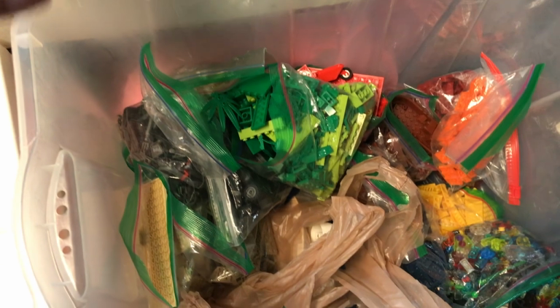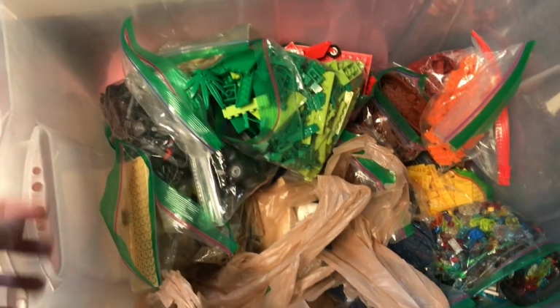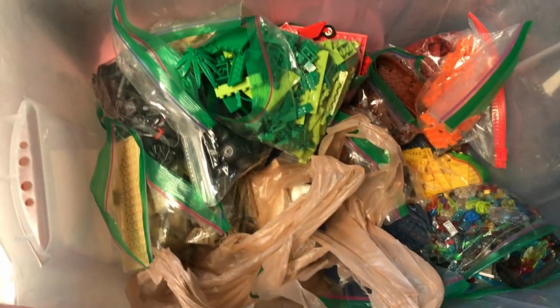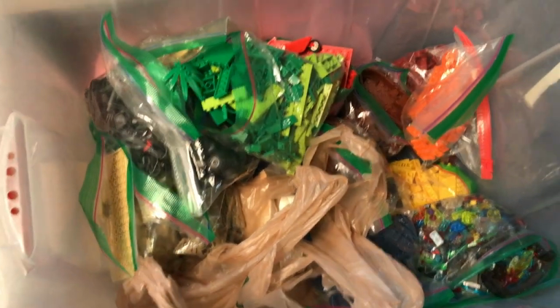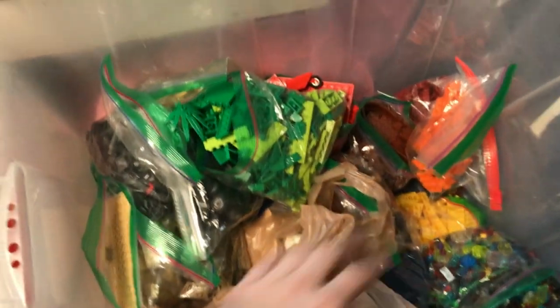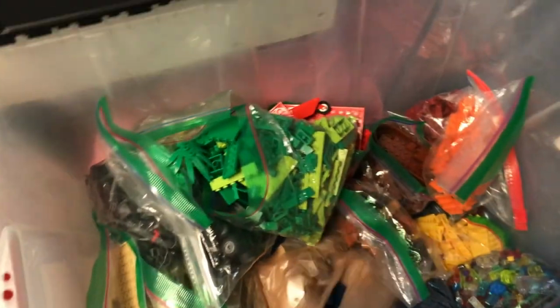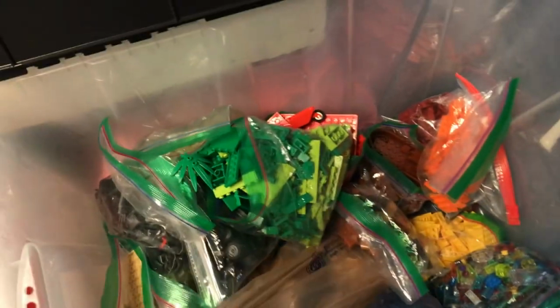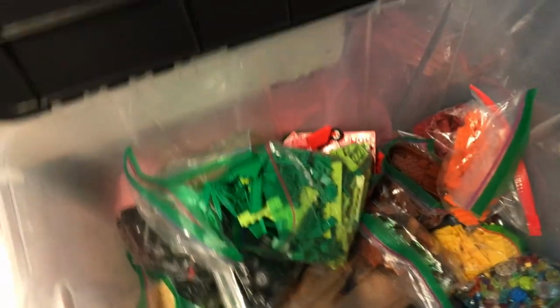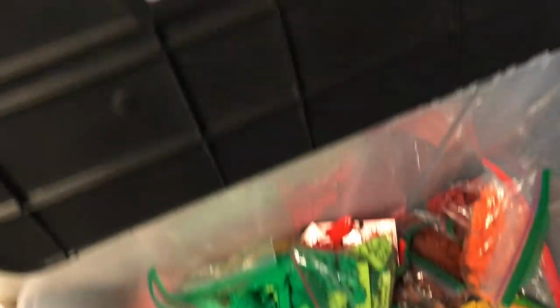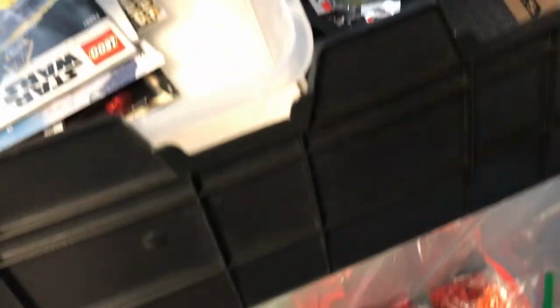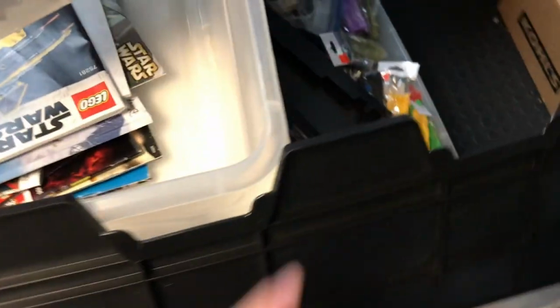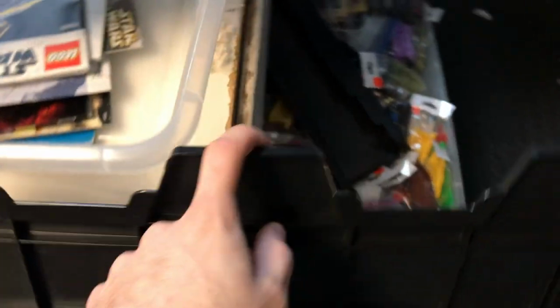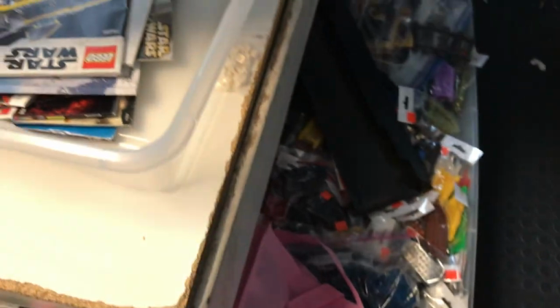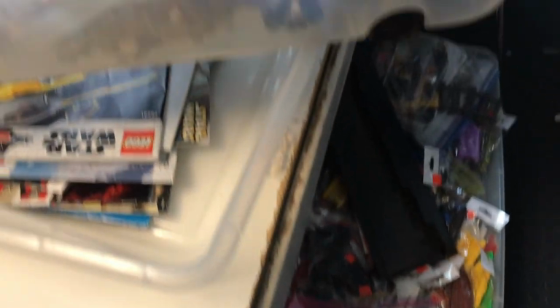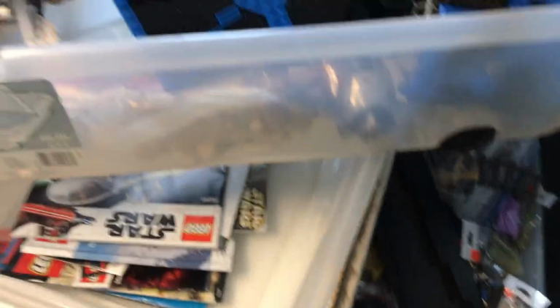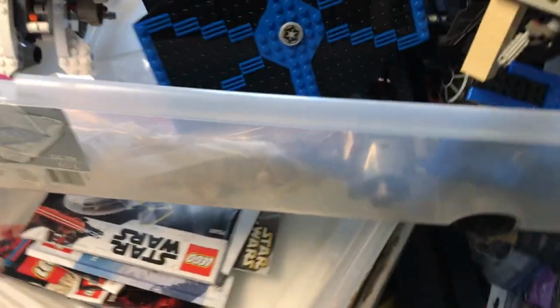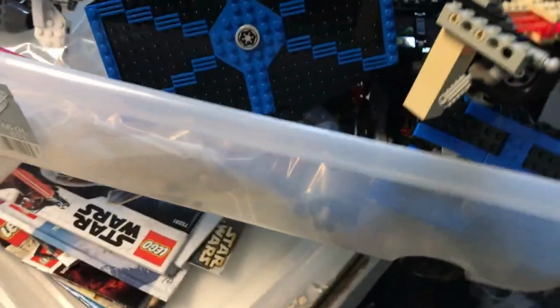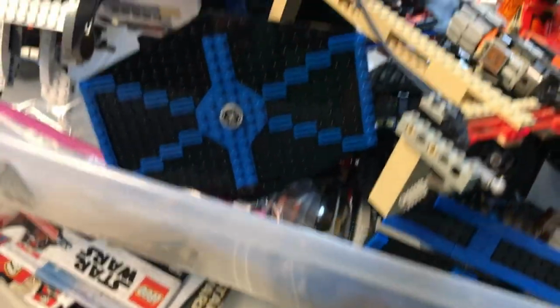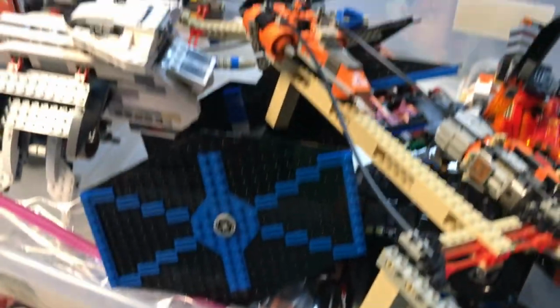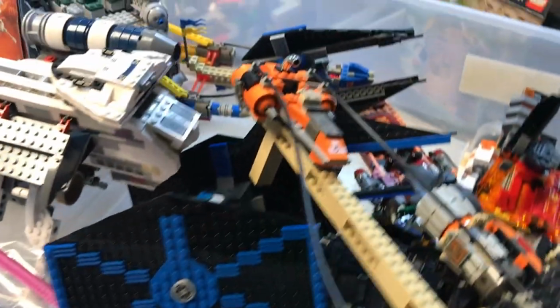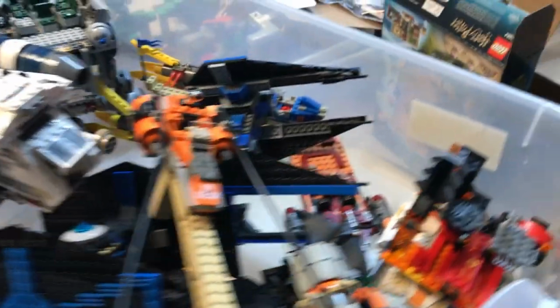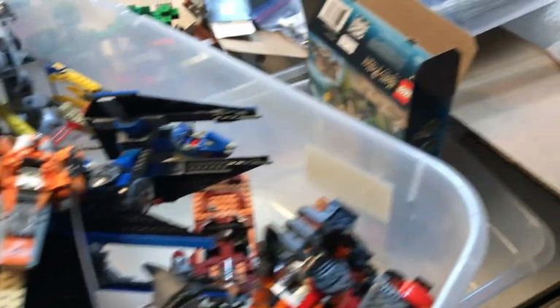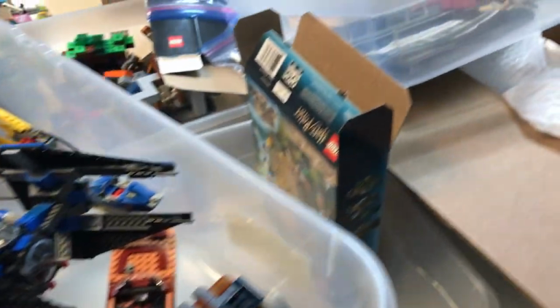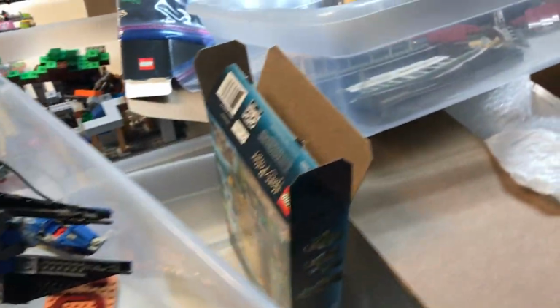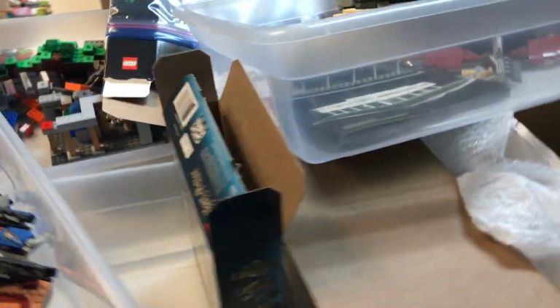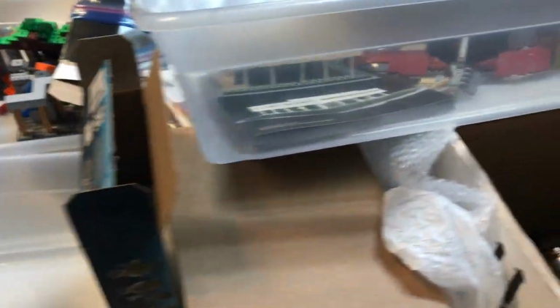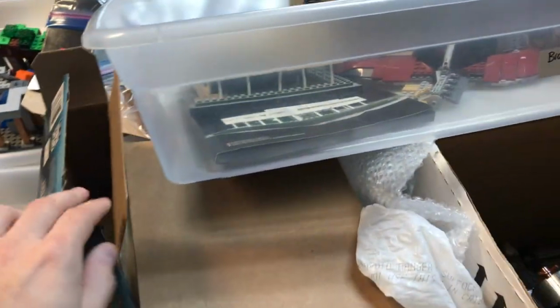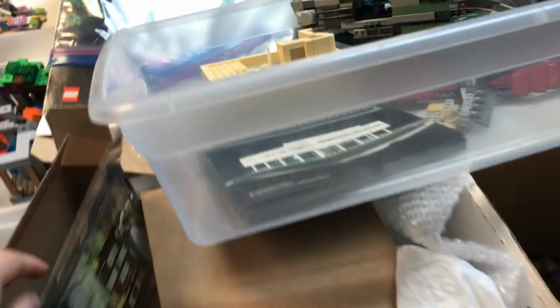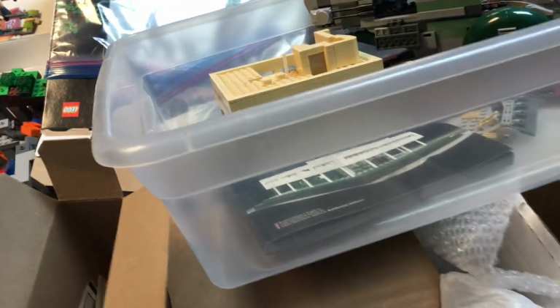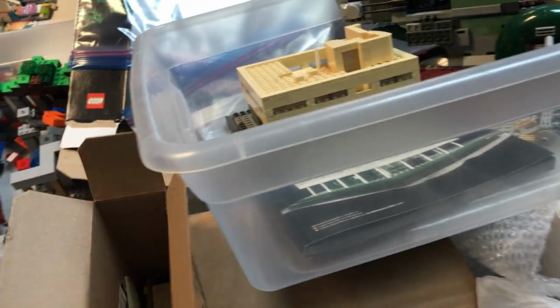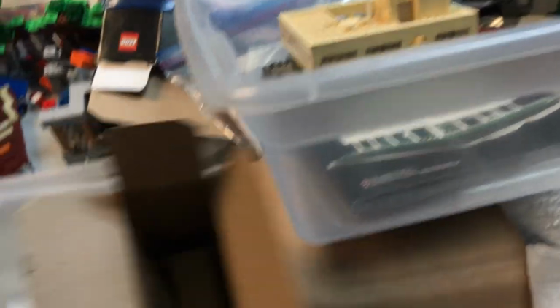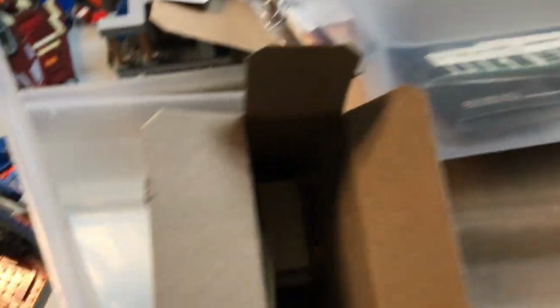It looks like we've just got a bunch of bulk parts sorted by color, so those would be nice to add to our wall. We mostly use those either for commission builds or to put missing parts back in sets.